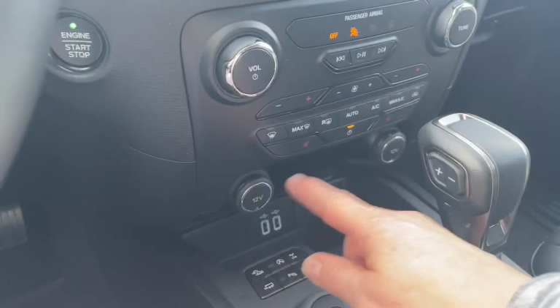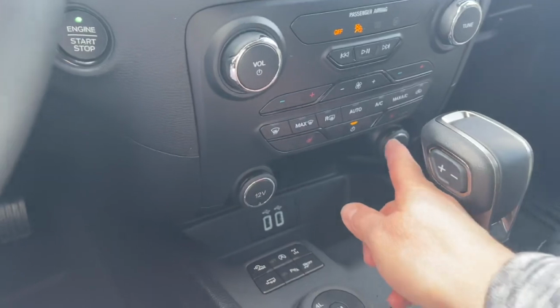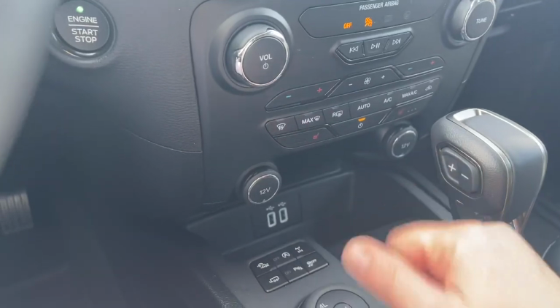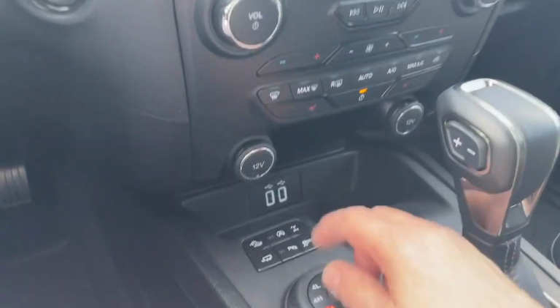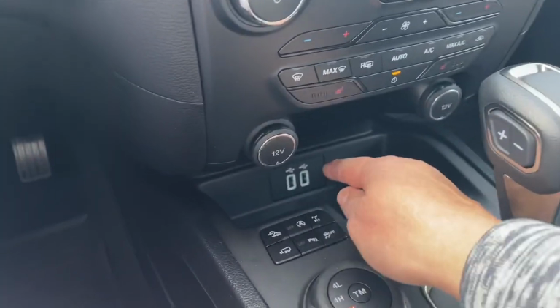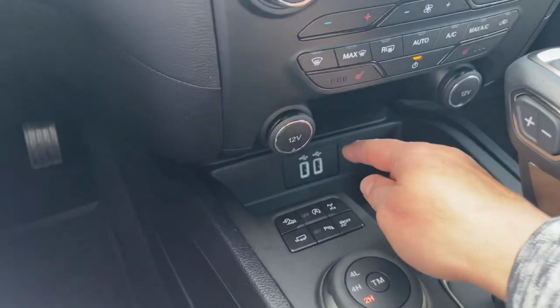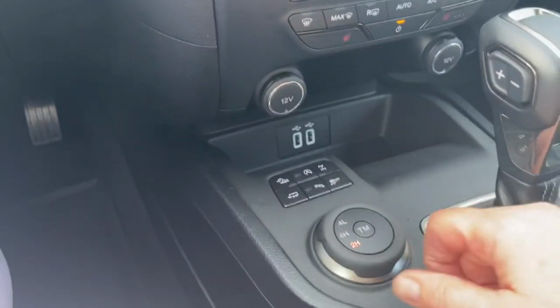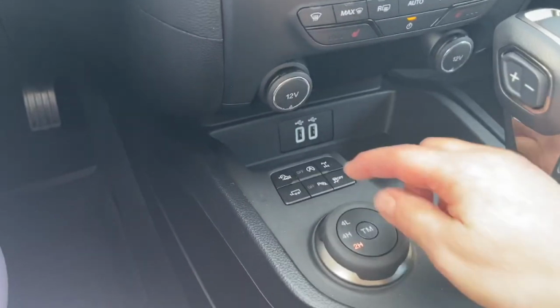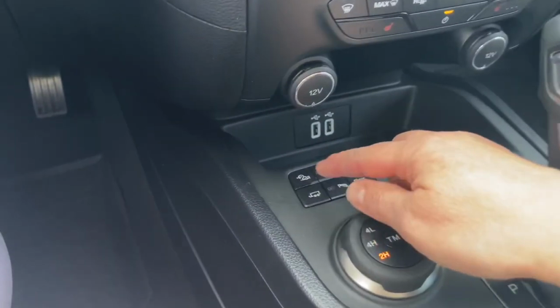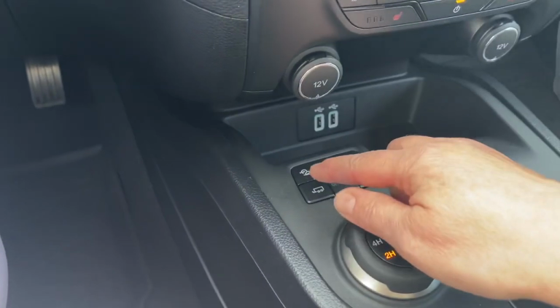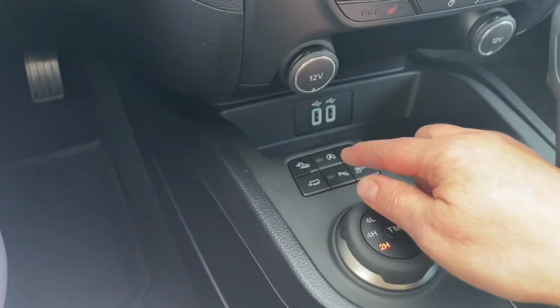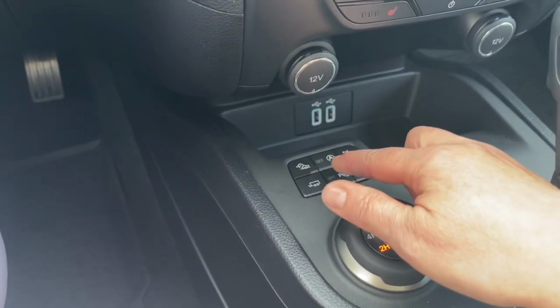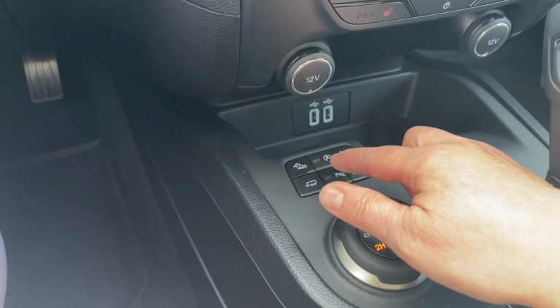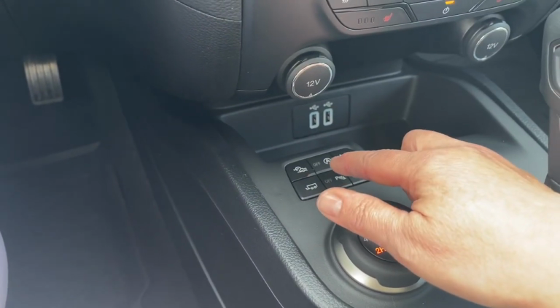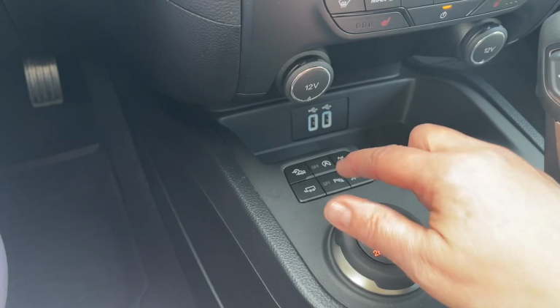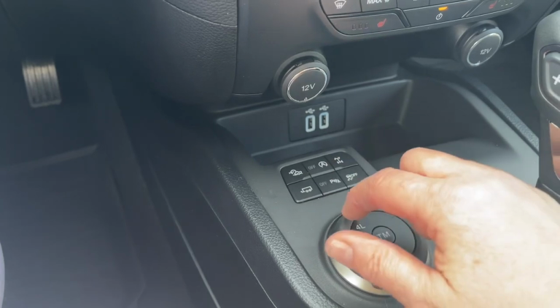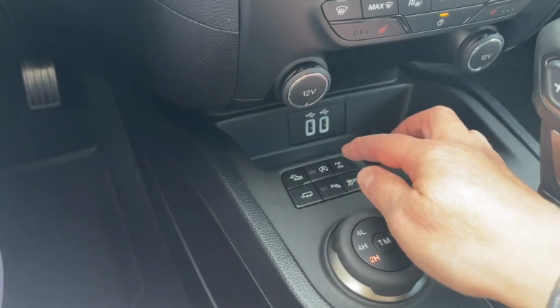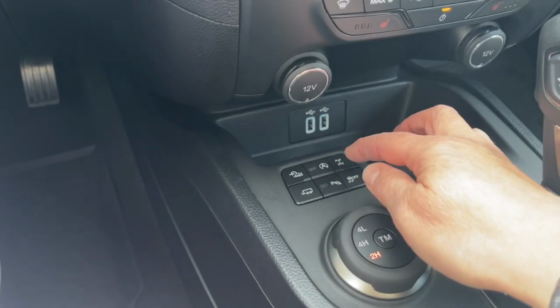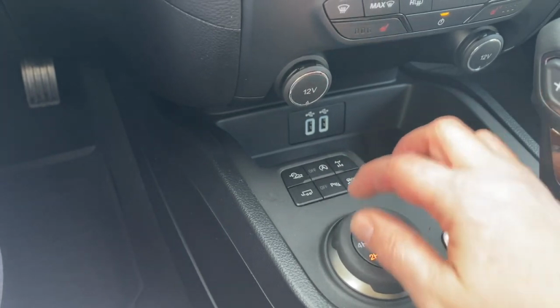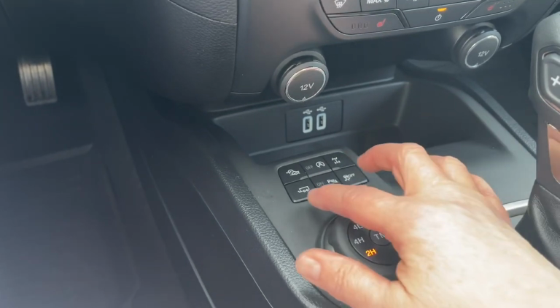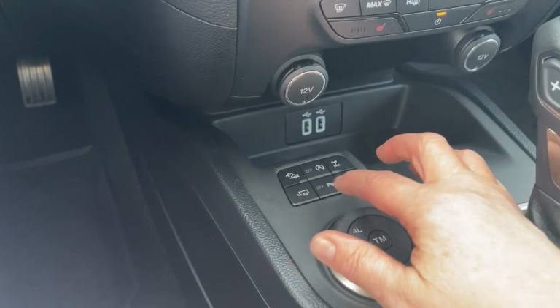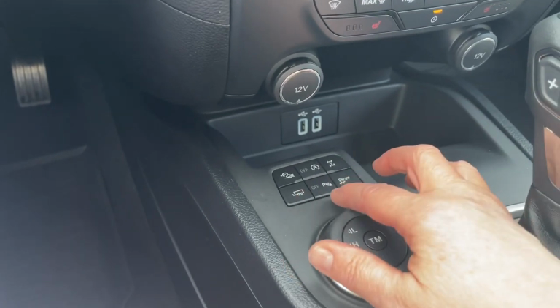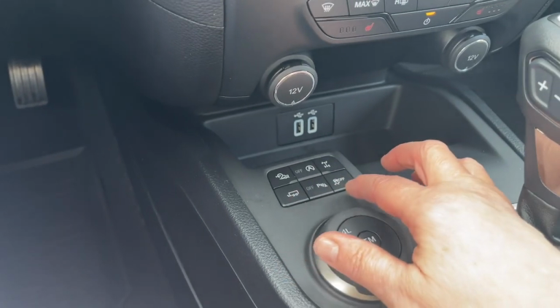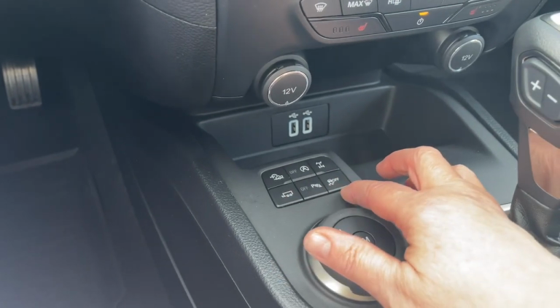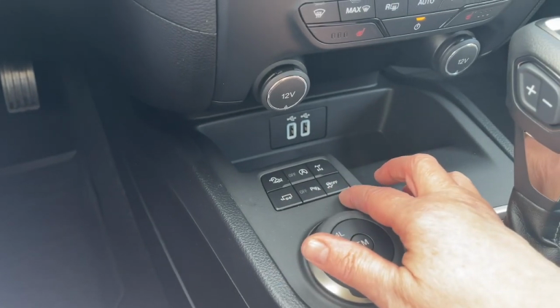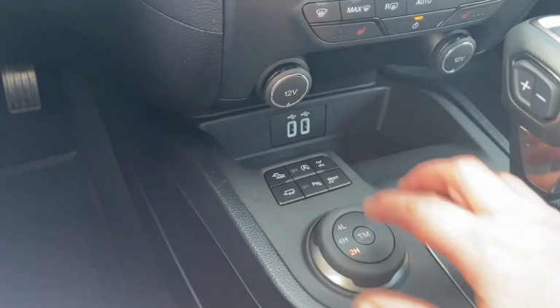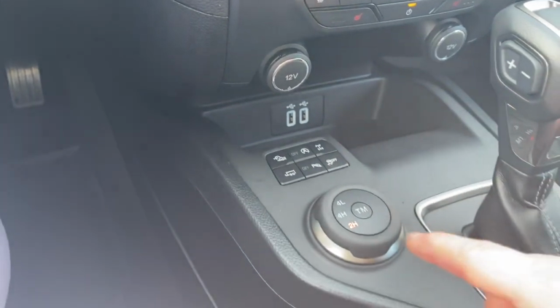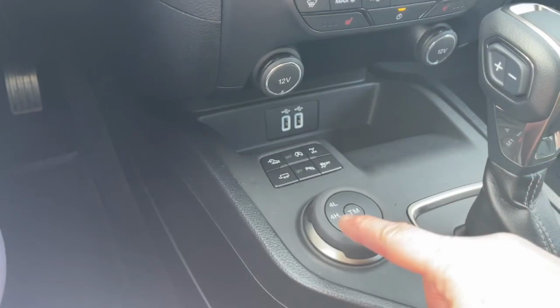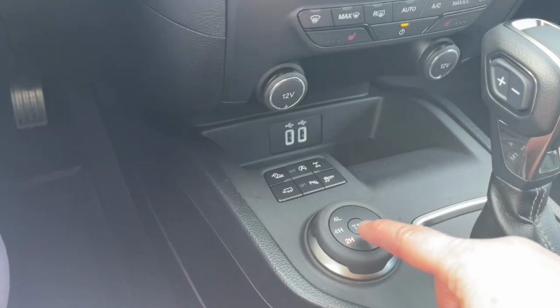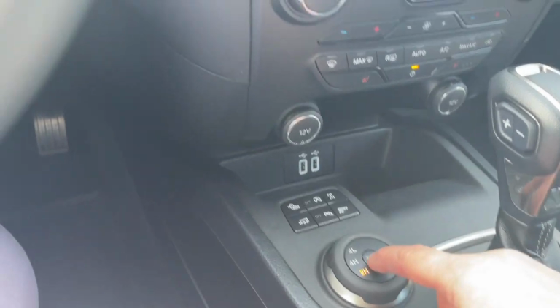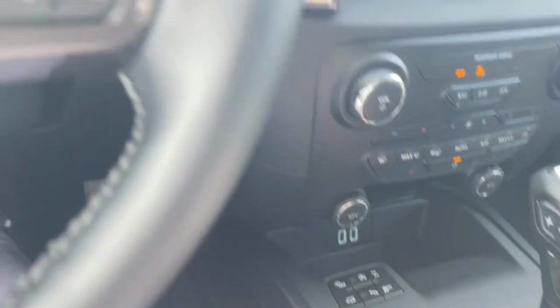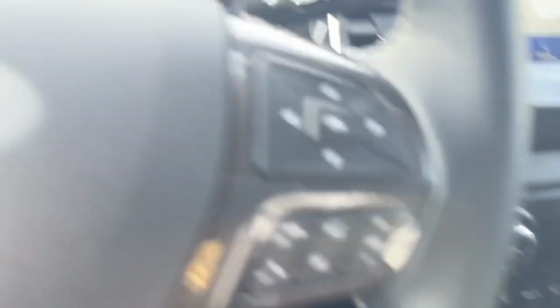There's a 12 volt outlet down below, USB, and then you have hill descent, auto stop-start for less idle time, locking differential, tow haul, parking sensors and traction control.